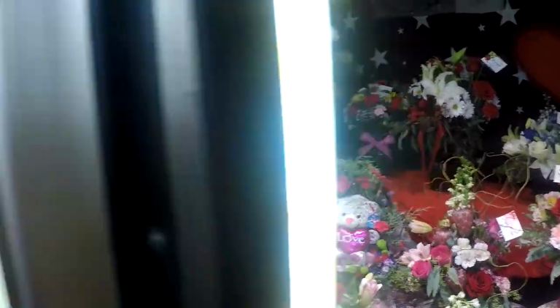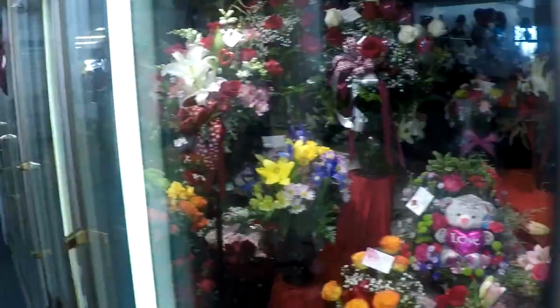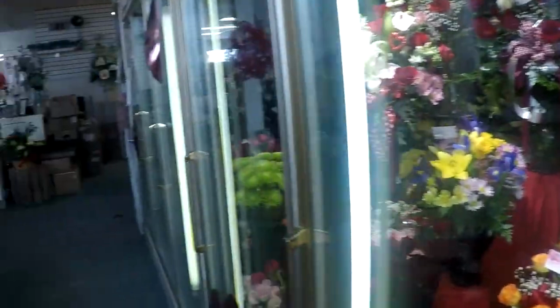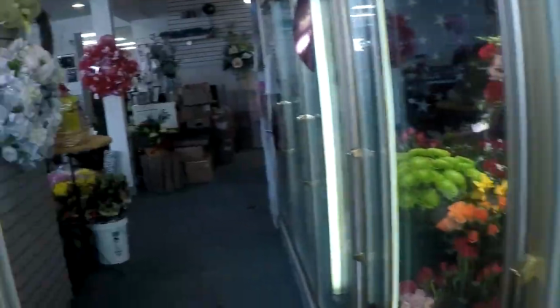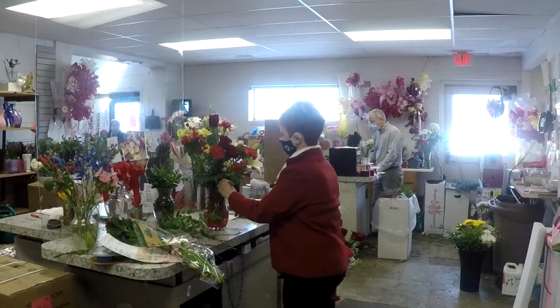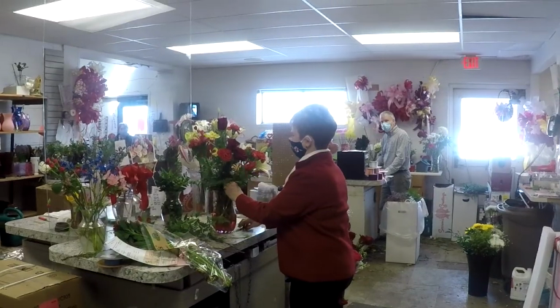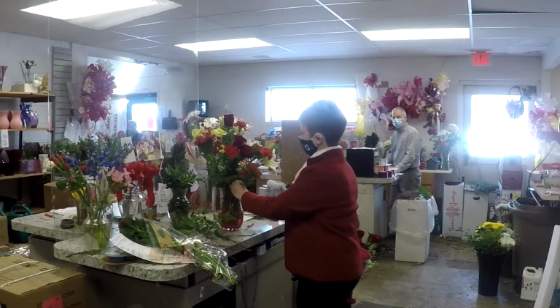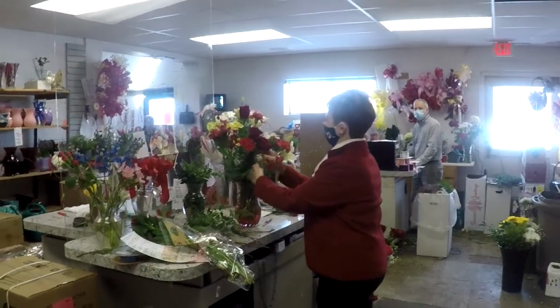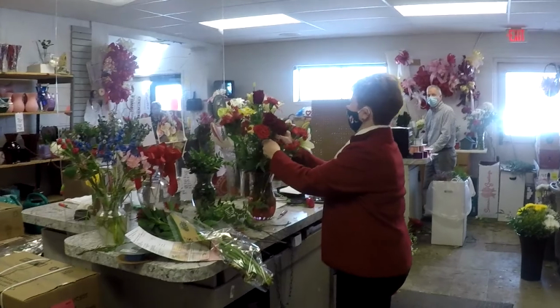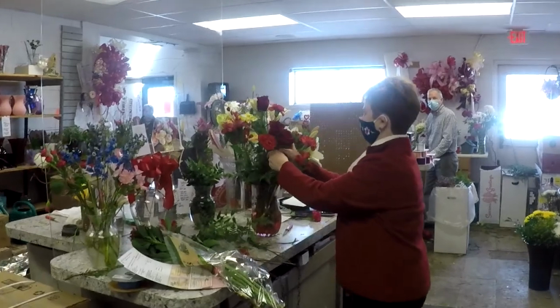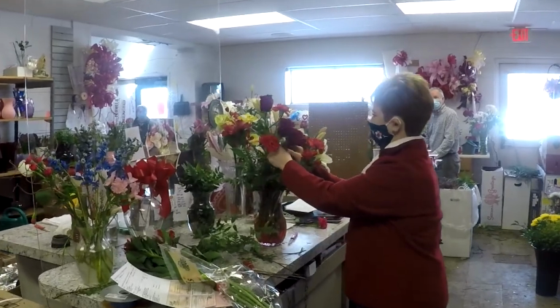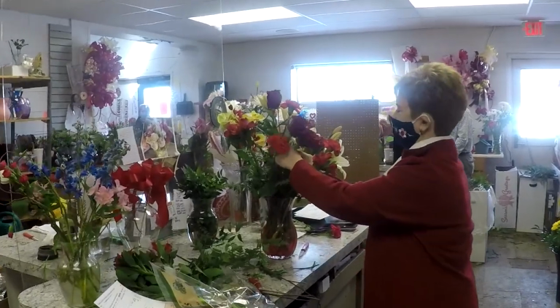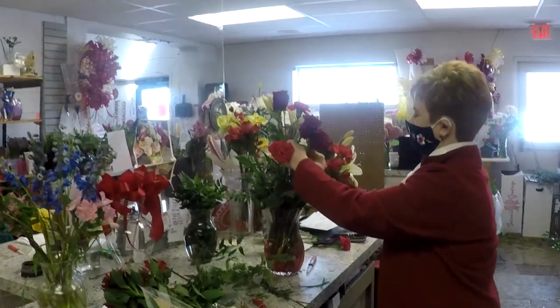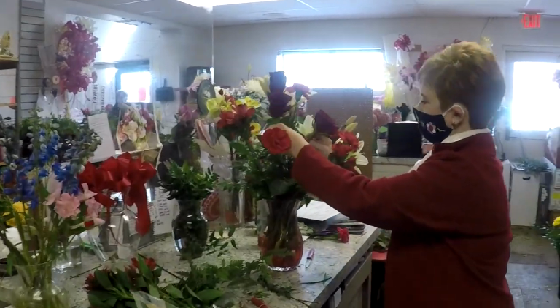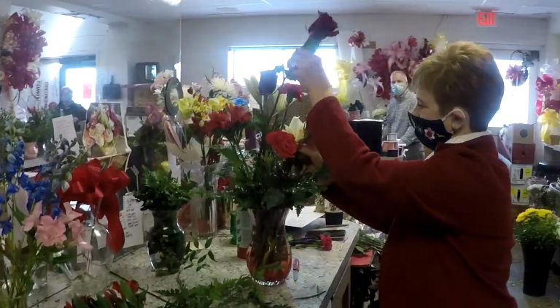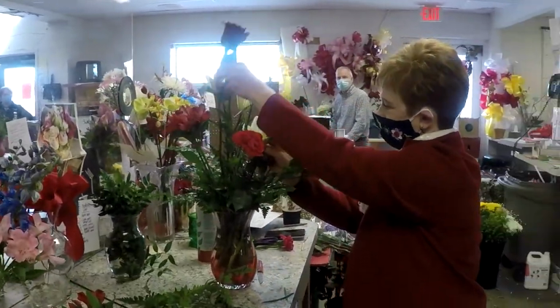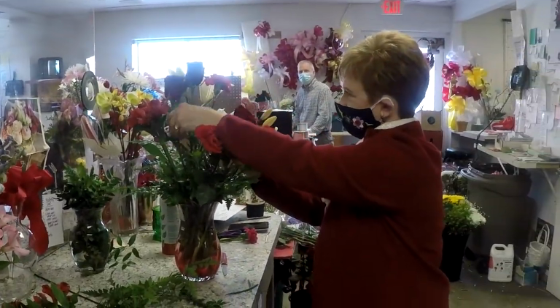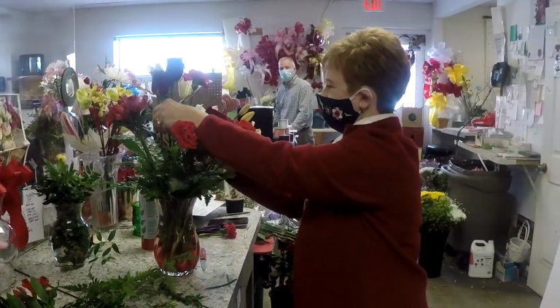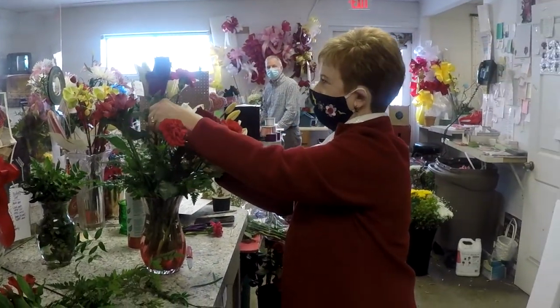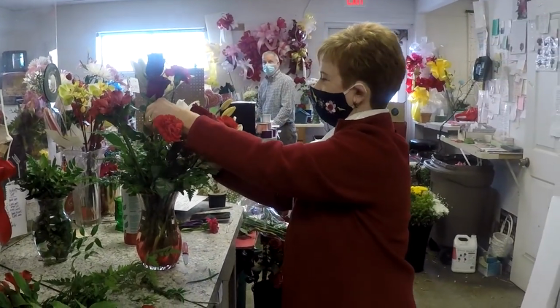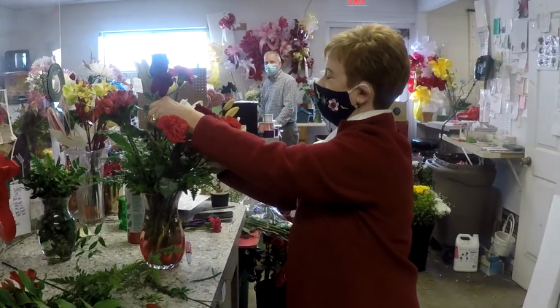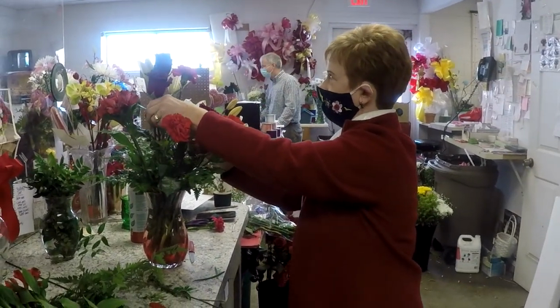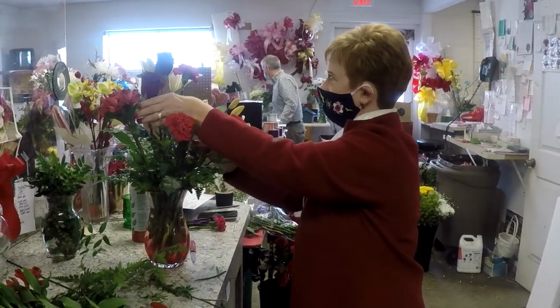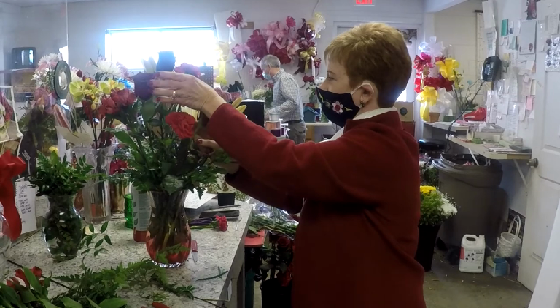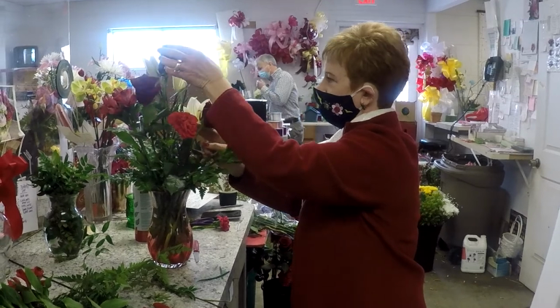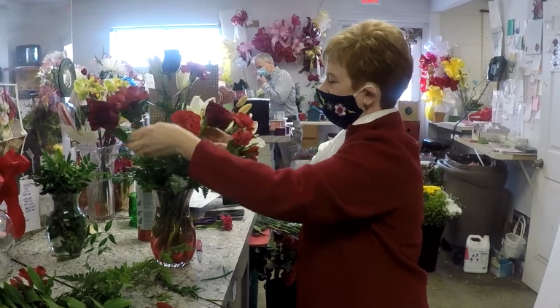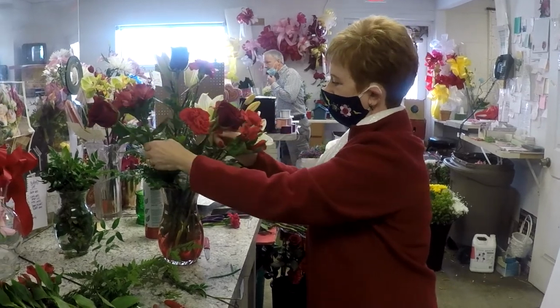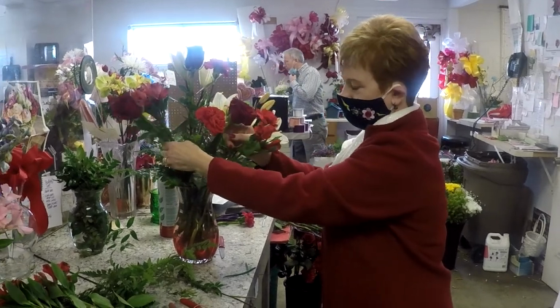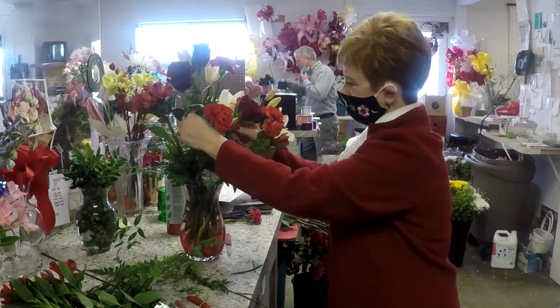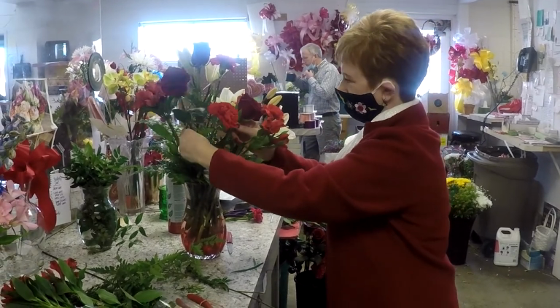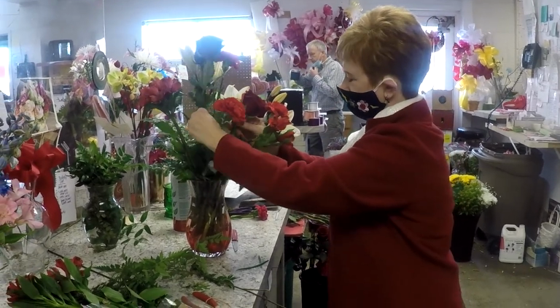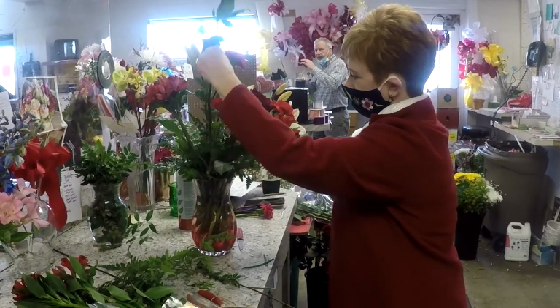We're going to walk back. They ask that you don't come back here when you visit, but we're going to talk to Gail. She is making up a beautiful arrangement. Wow, that looks really pretty.